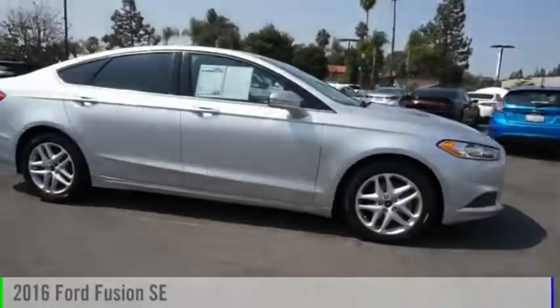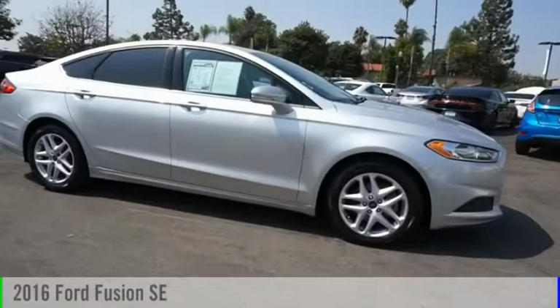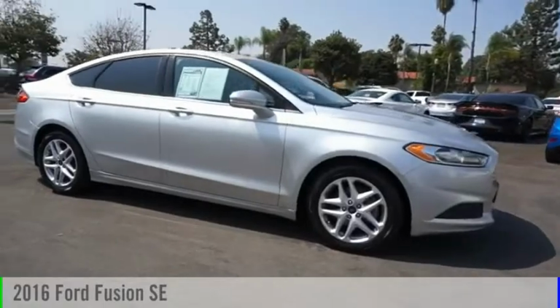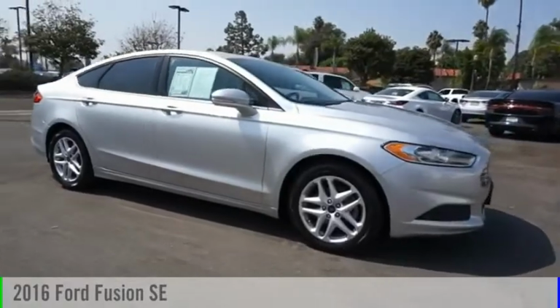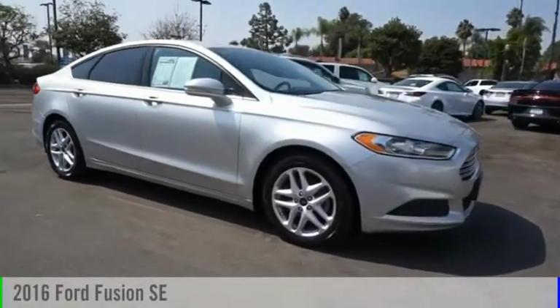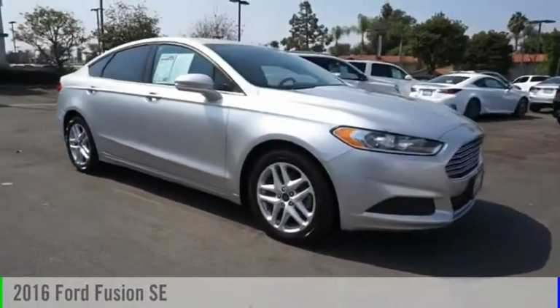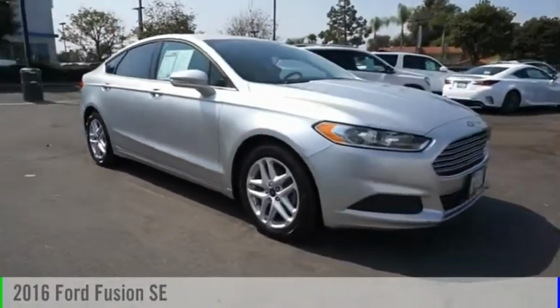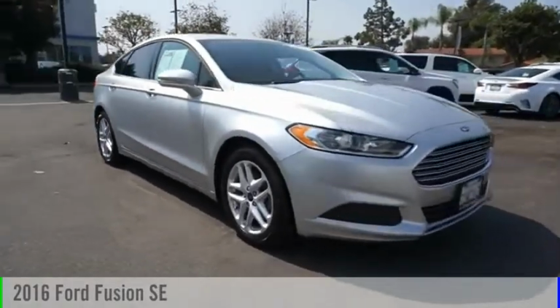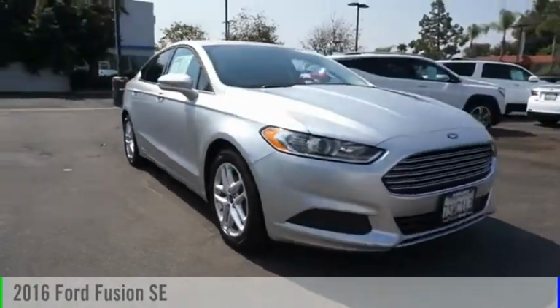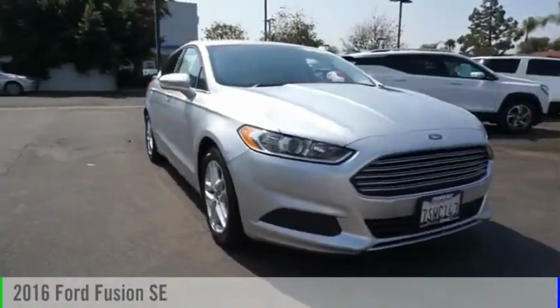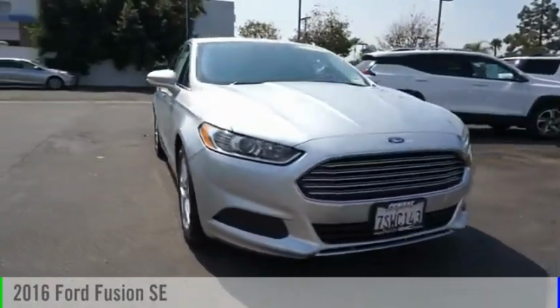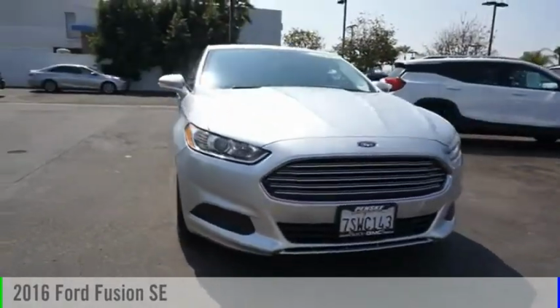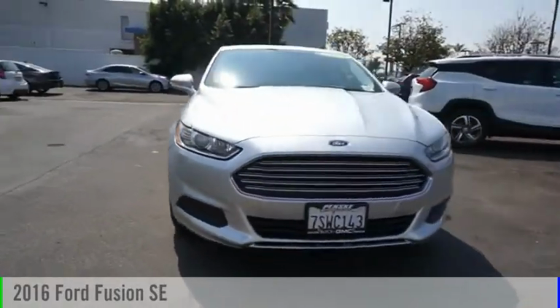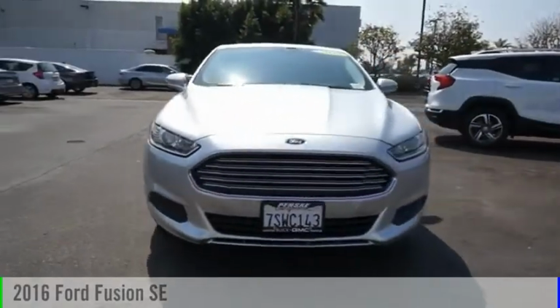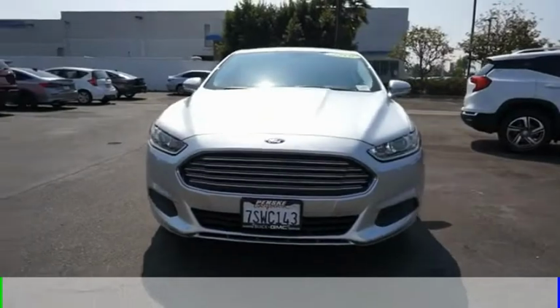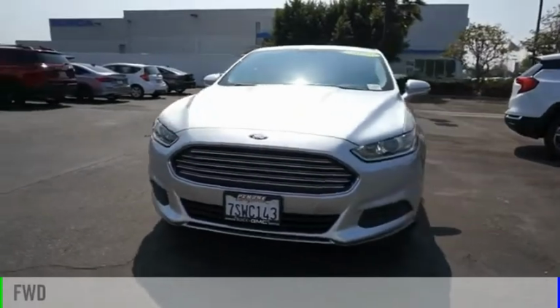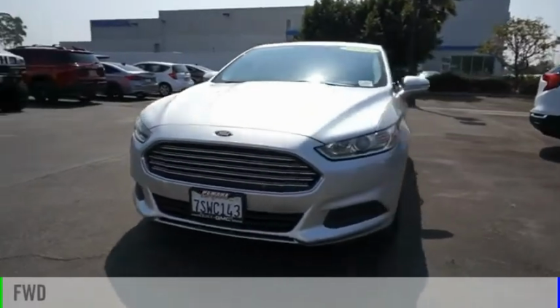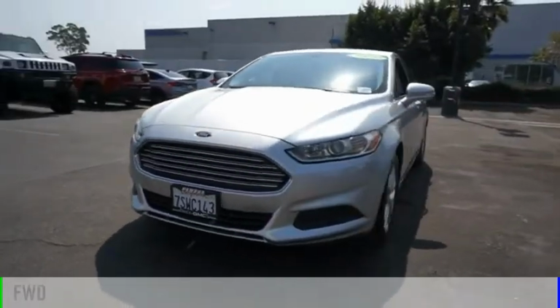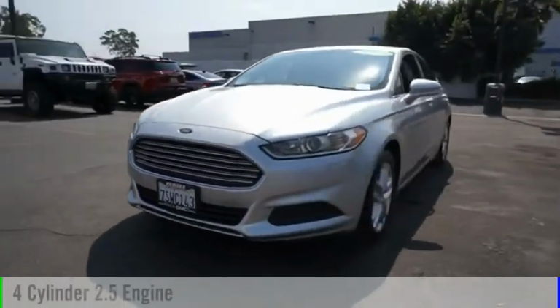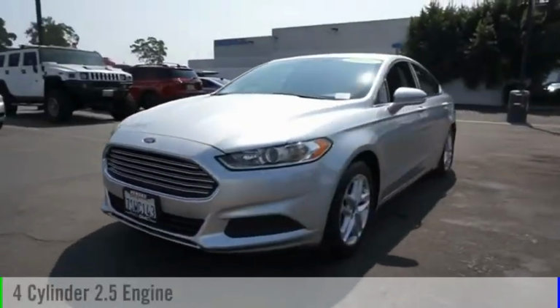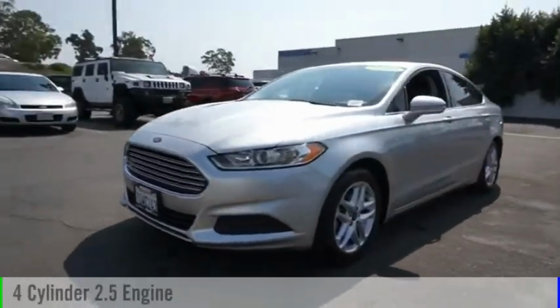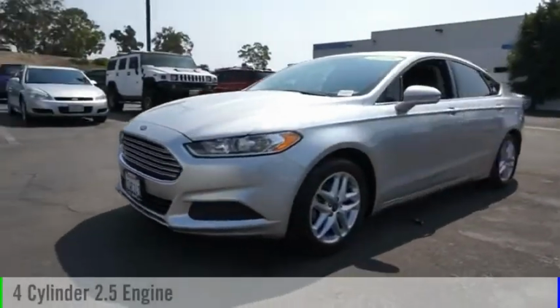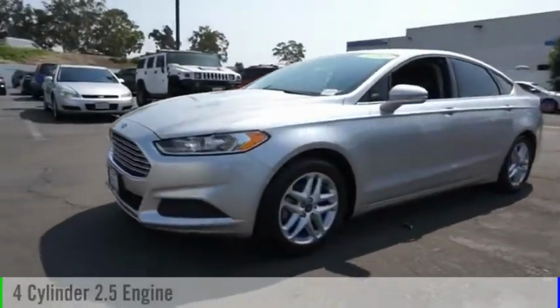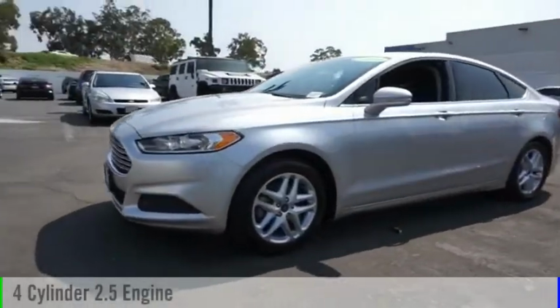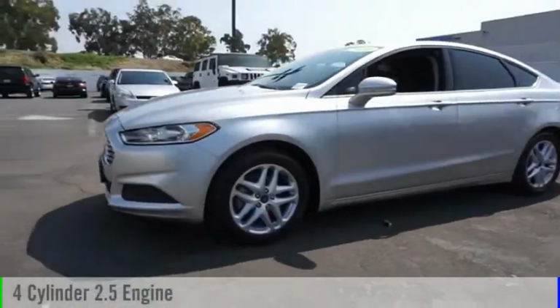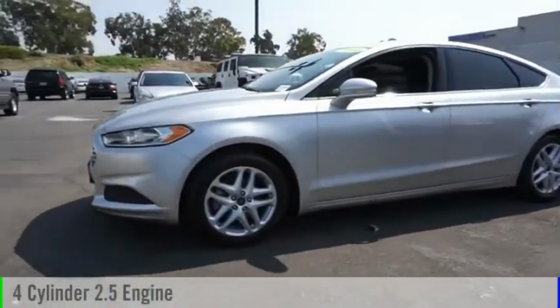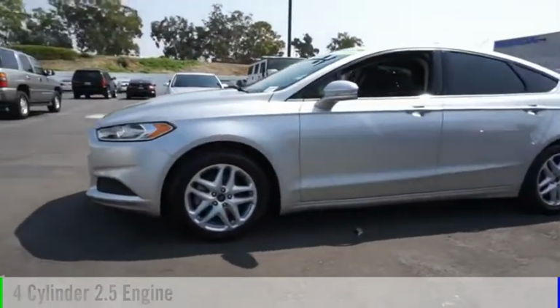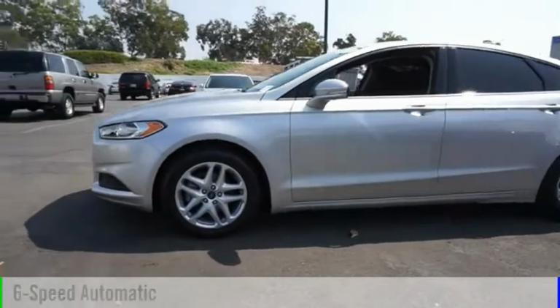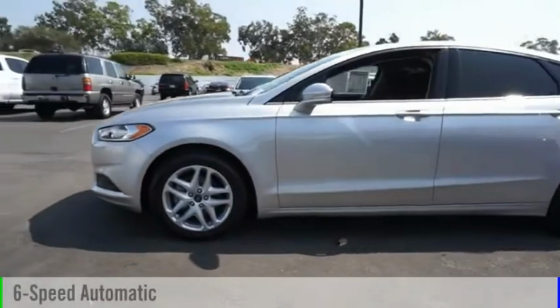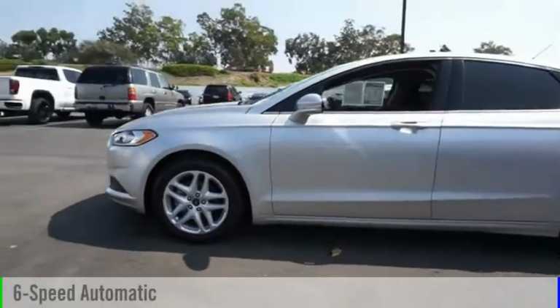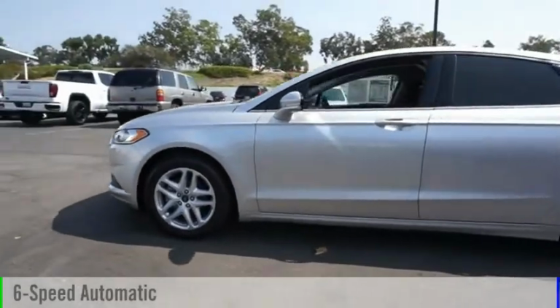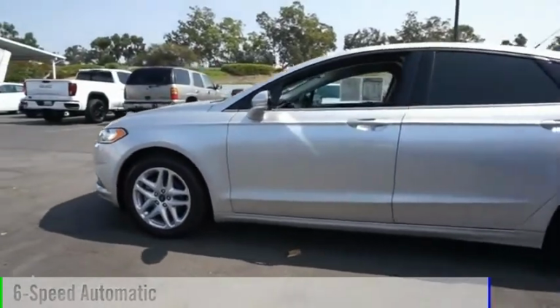Make a great choice today with the 2016 Fusion. This vehicle is powered by a front-wheel drive, four-cylinder, 2.5-liter engine and comes with a six-speed automatic transmission.